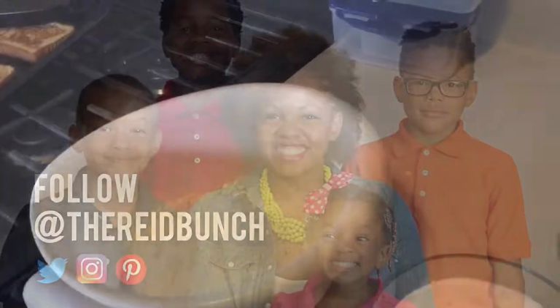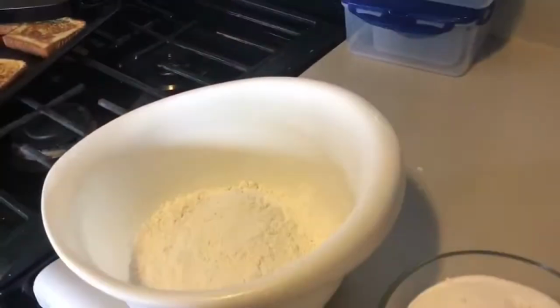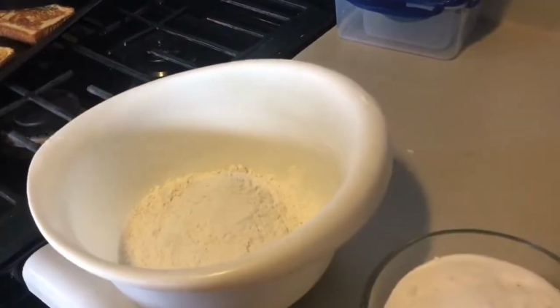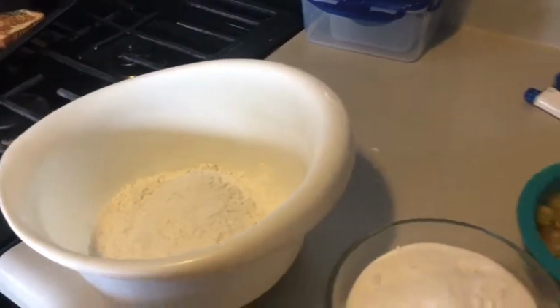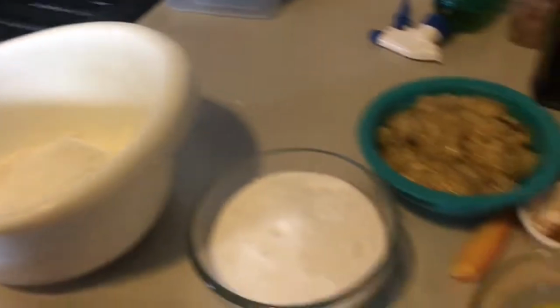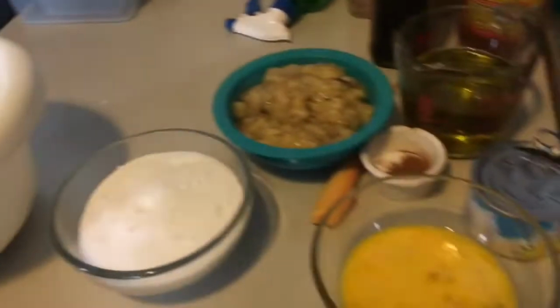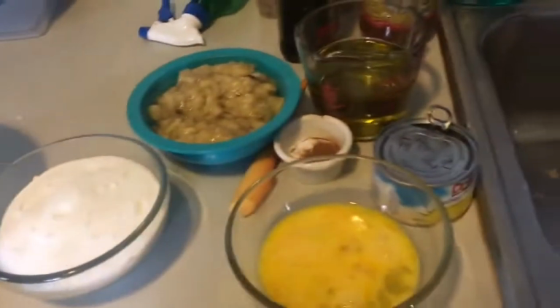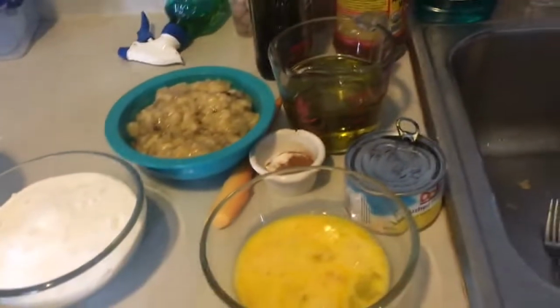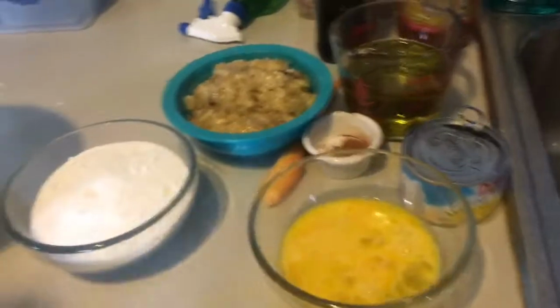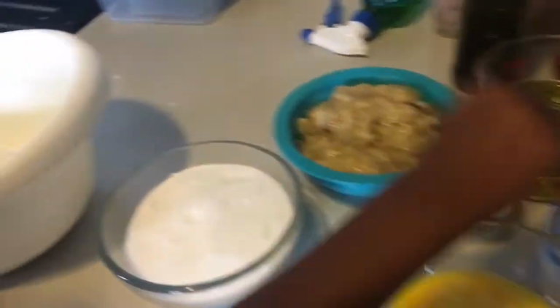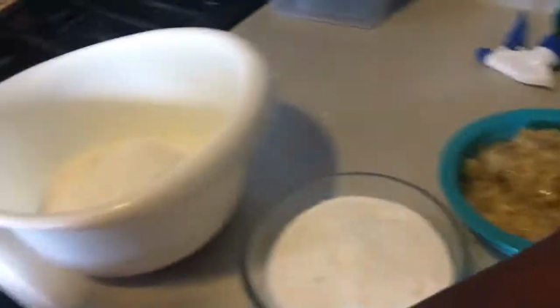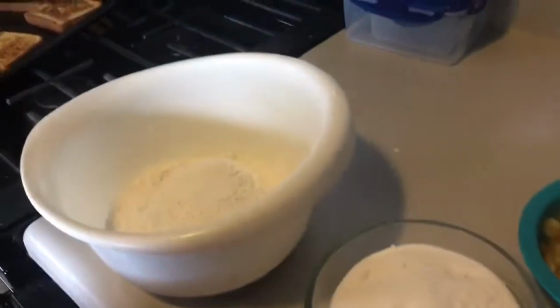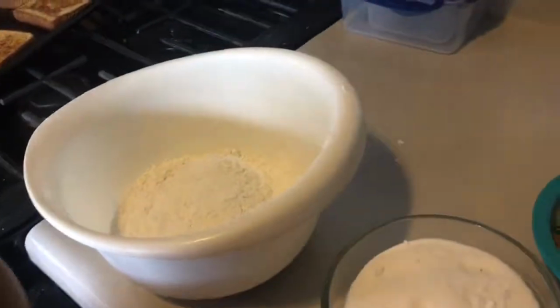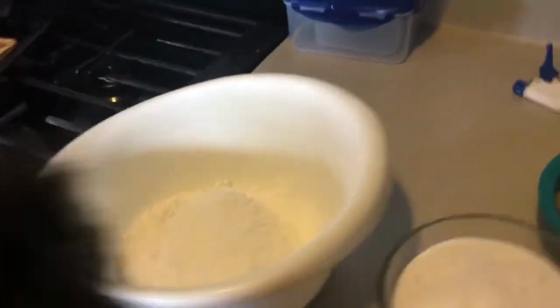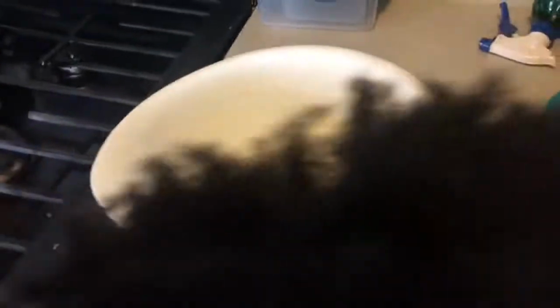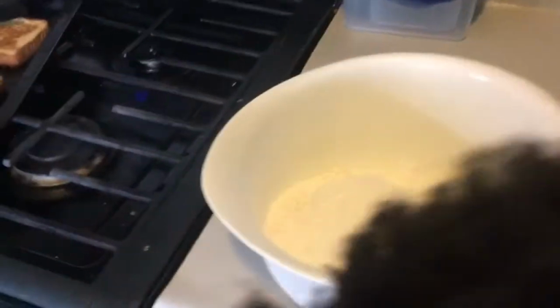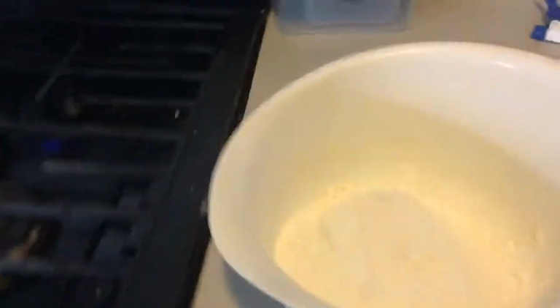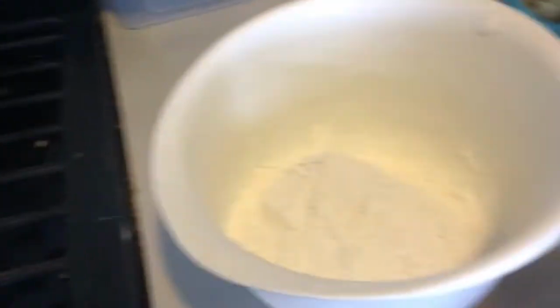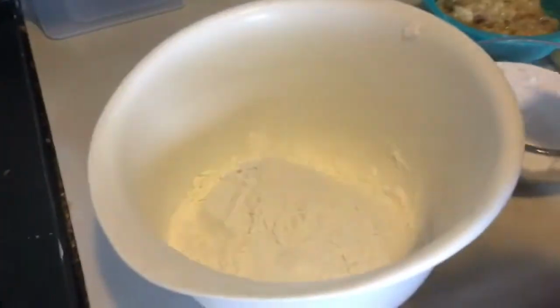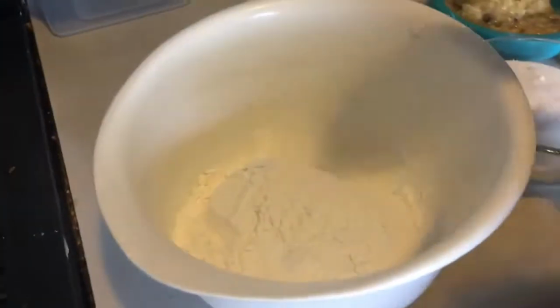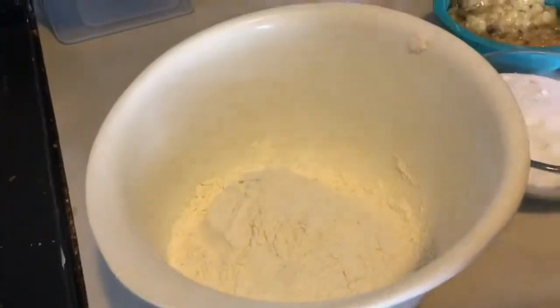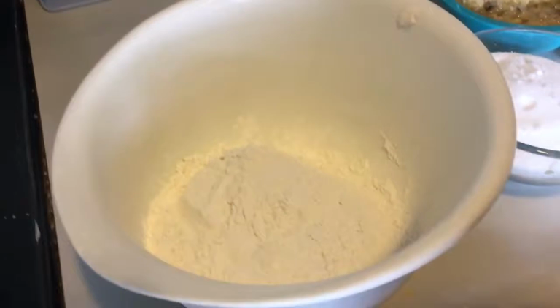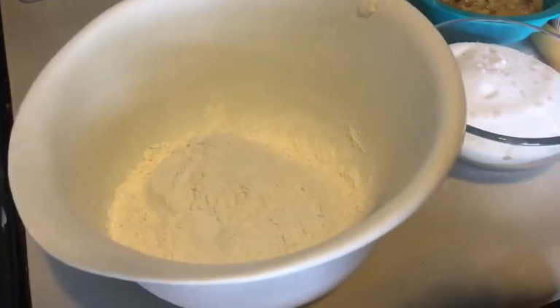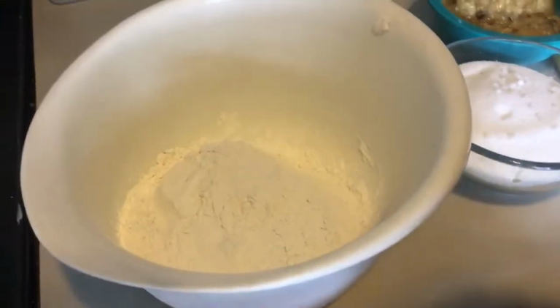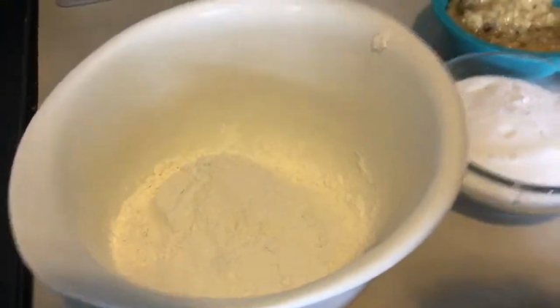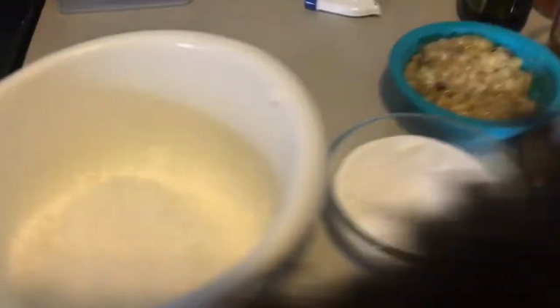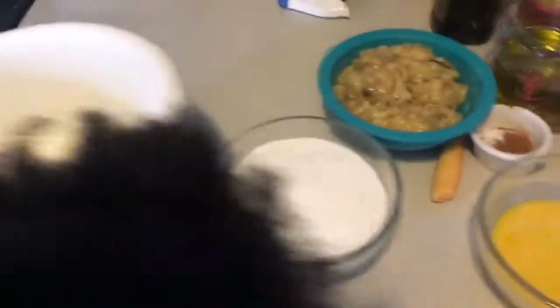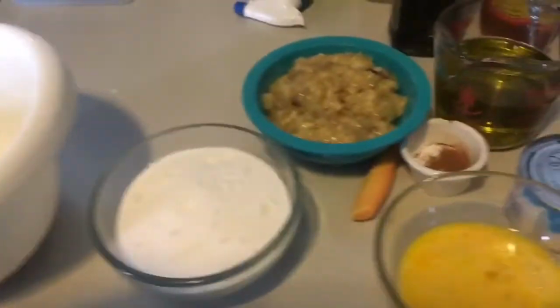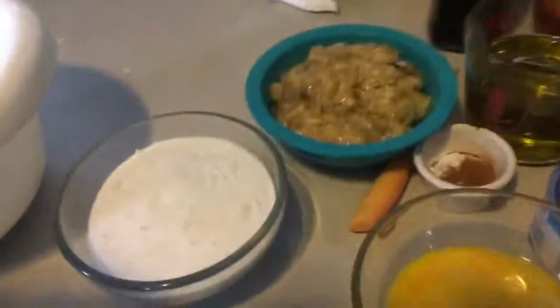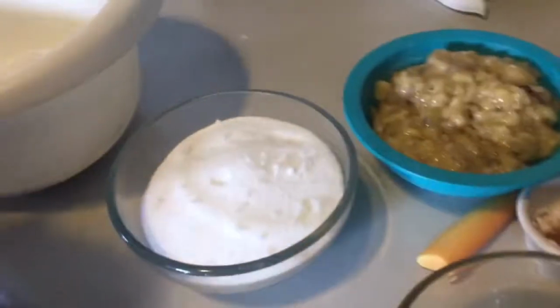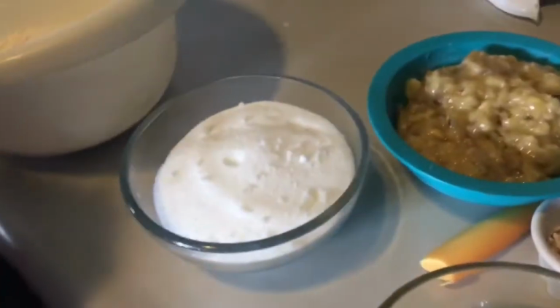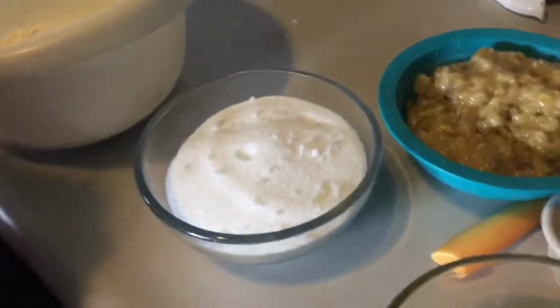Alright, so this is going to seem like a lot of ingredients but it's really not that much, so let's get started. The first thing you're going to do is measure out three cups of flour. Then you're going to measure out two cups of sugar.